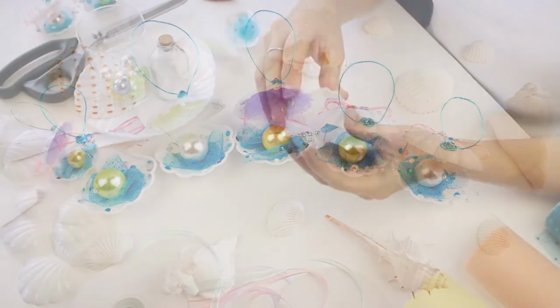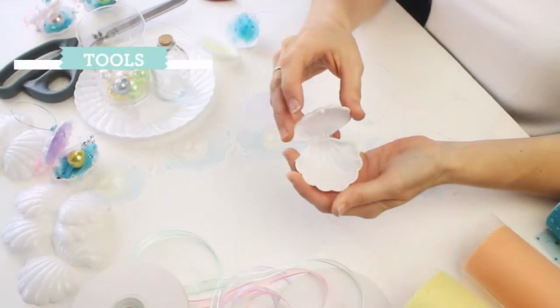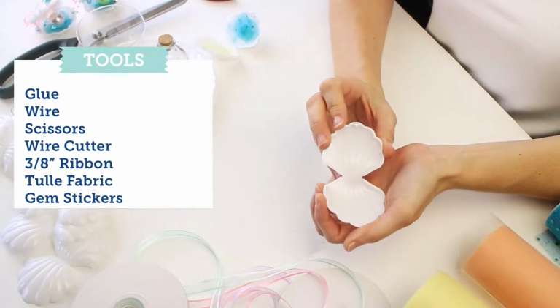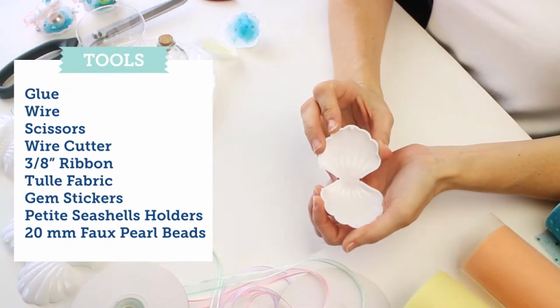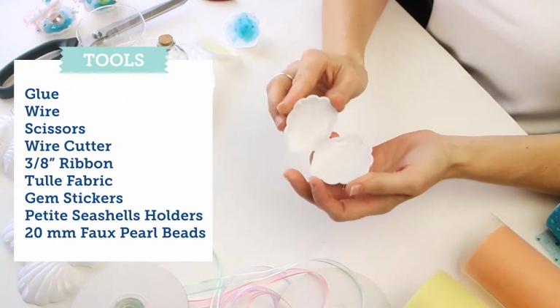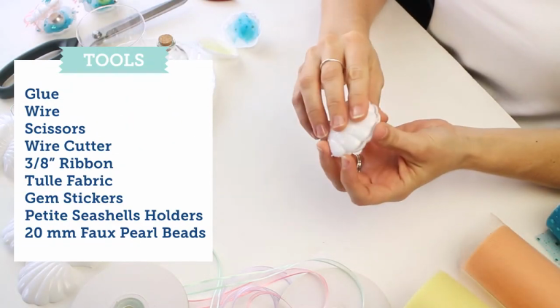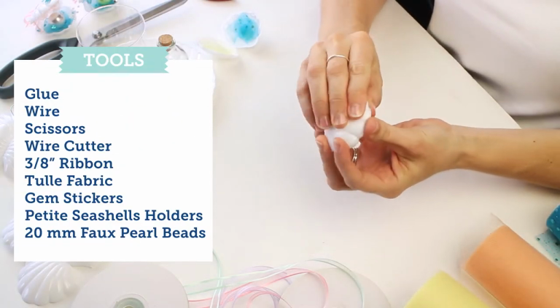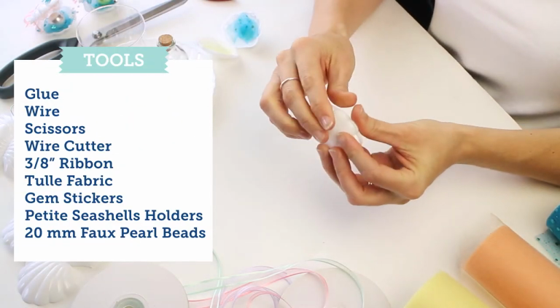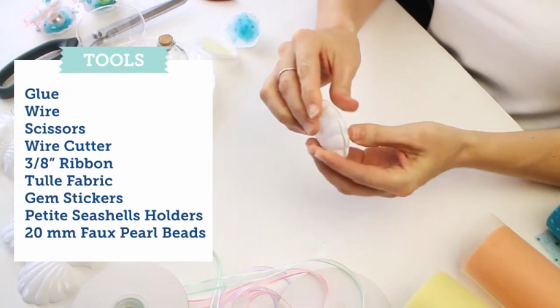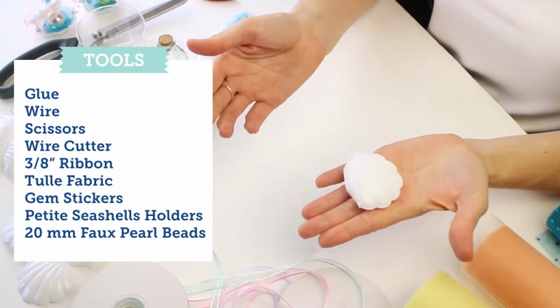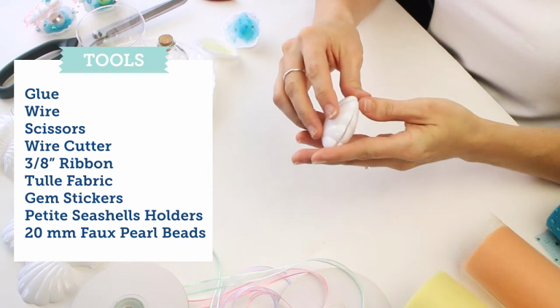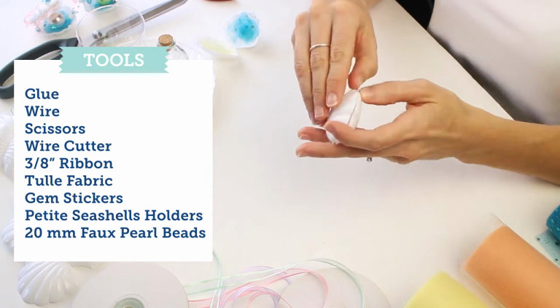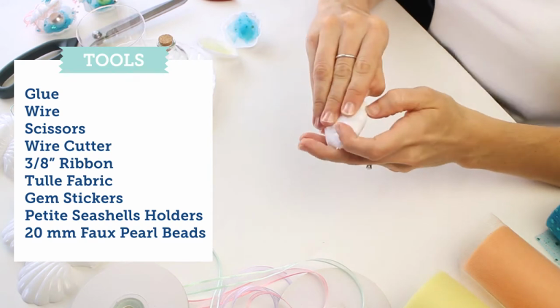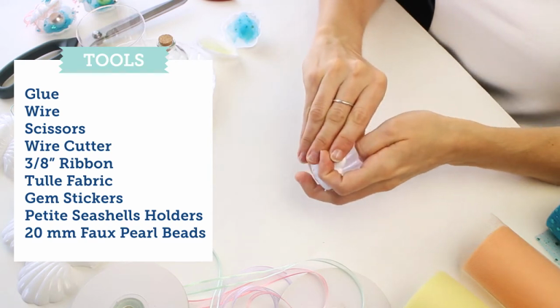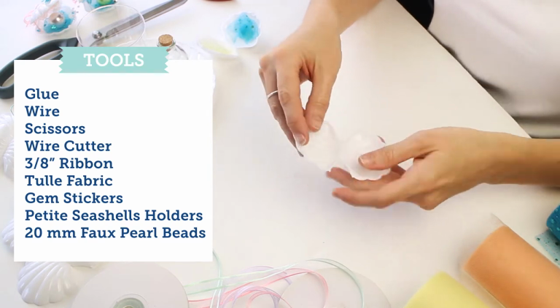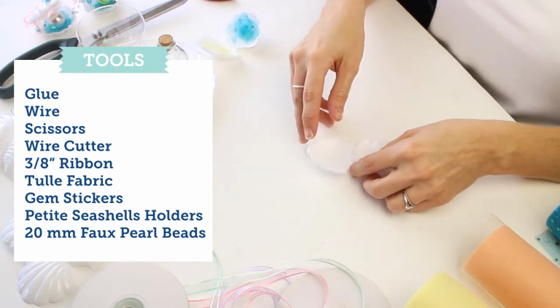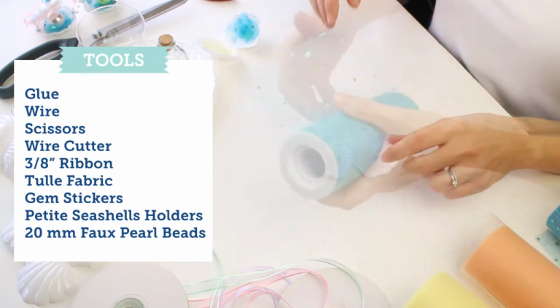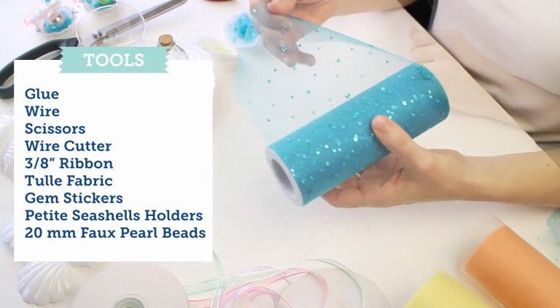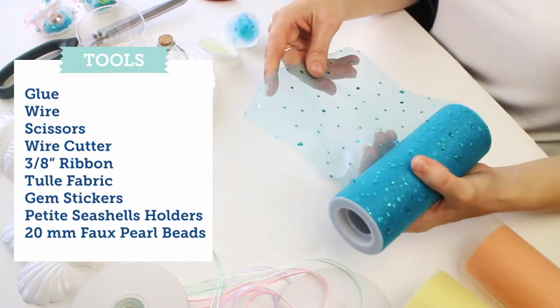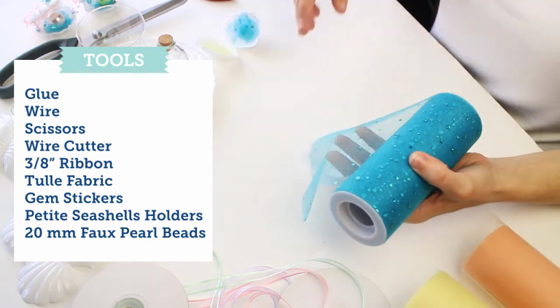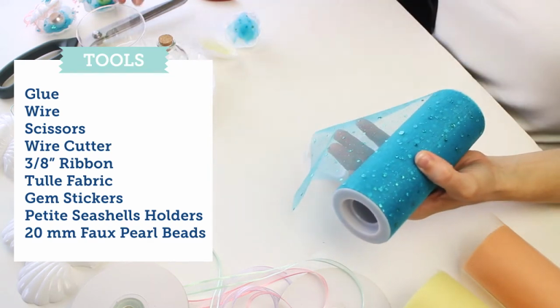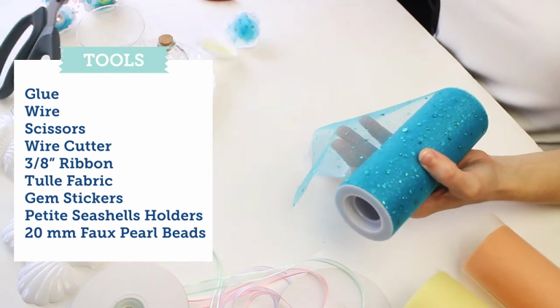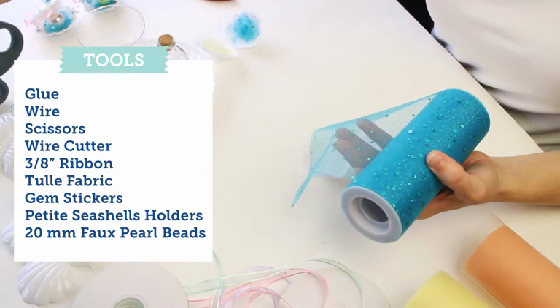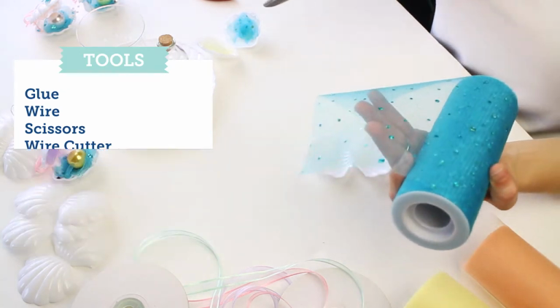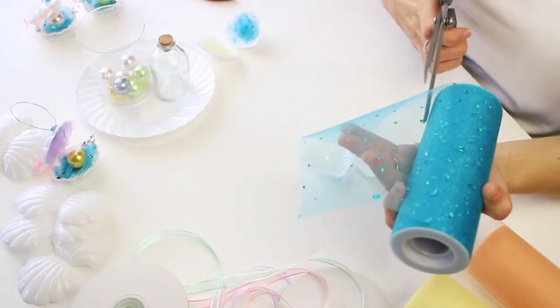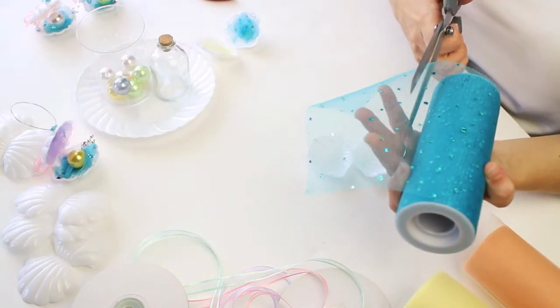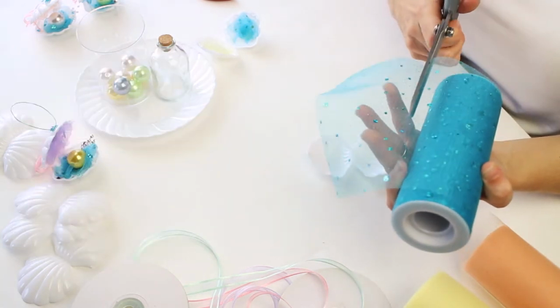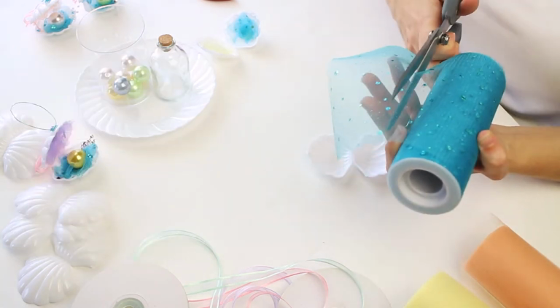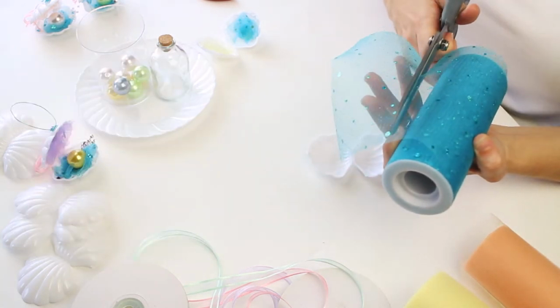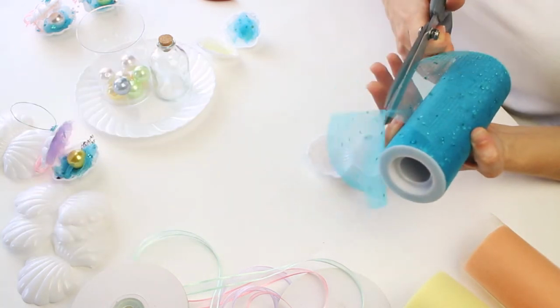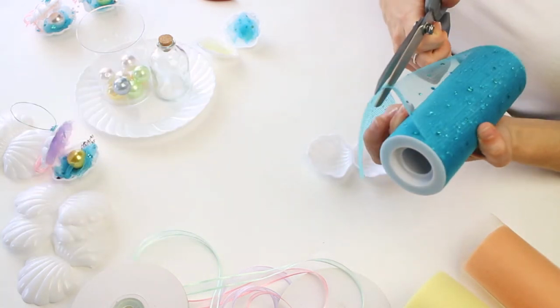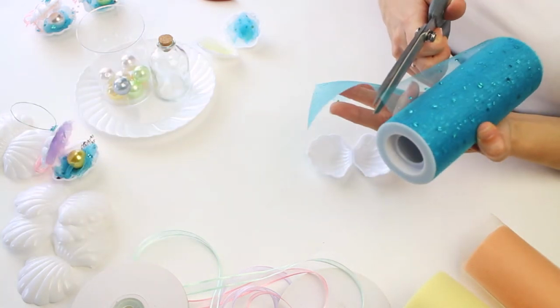Here we're going to show you how to put together and create these cute DIY ornaments. We're using these petite seashells — you can find everything in the description below. We're starting off with our tulle tool here that's bedazzled with some sparkle.